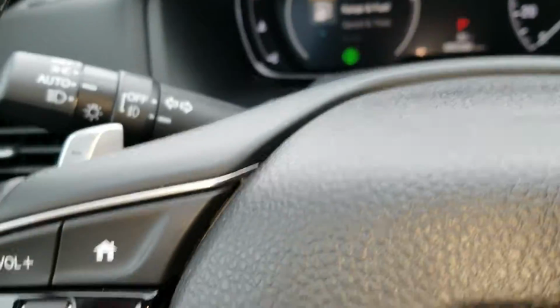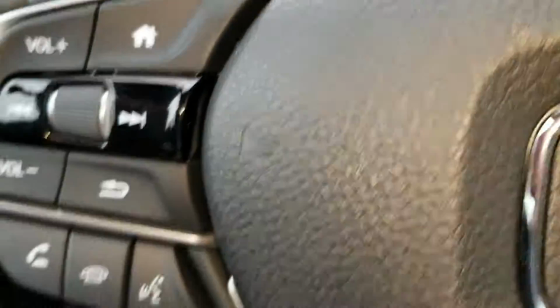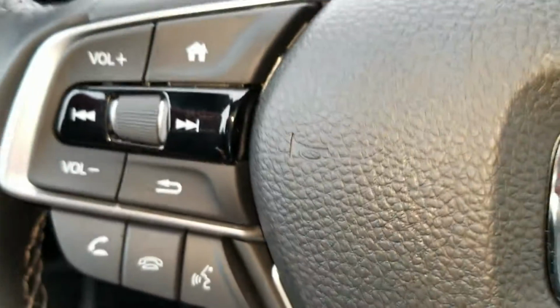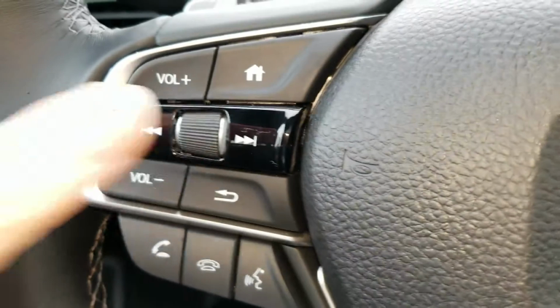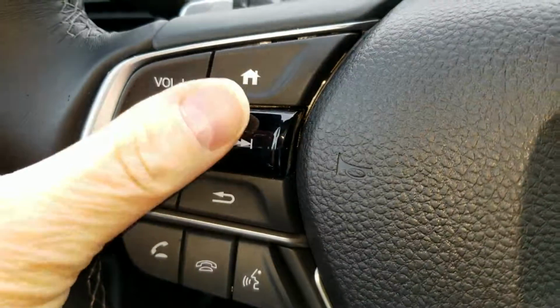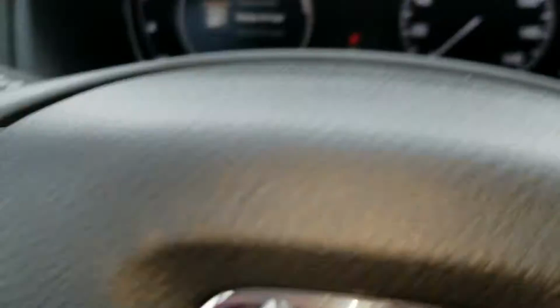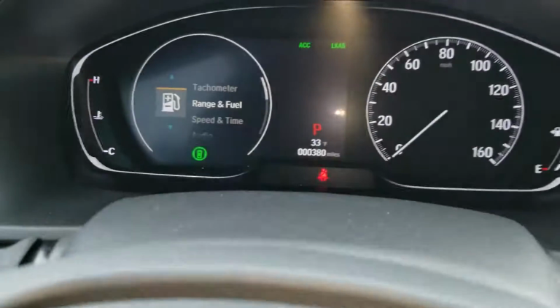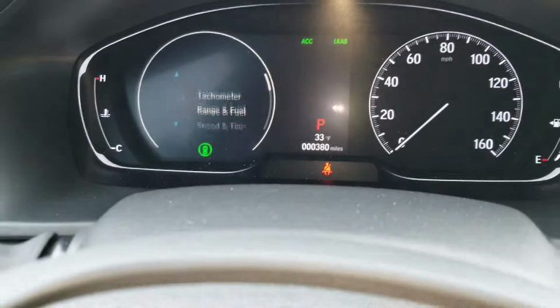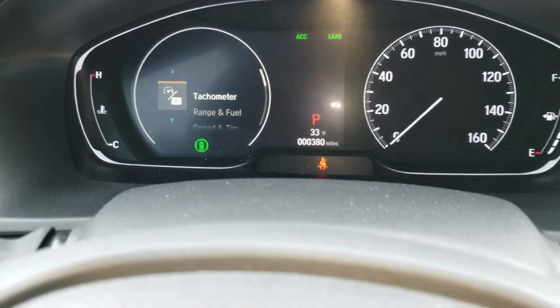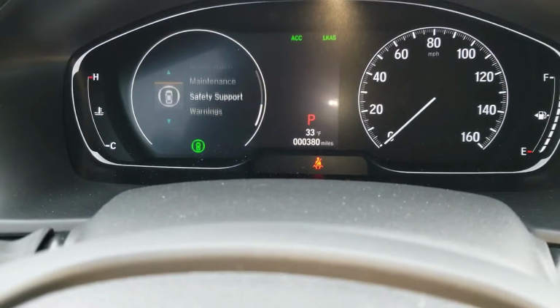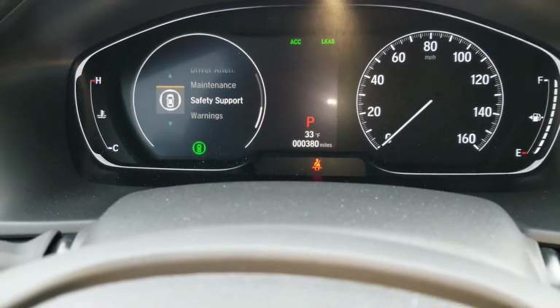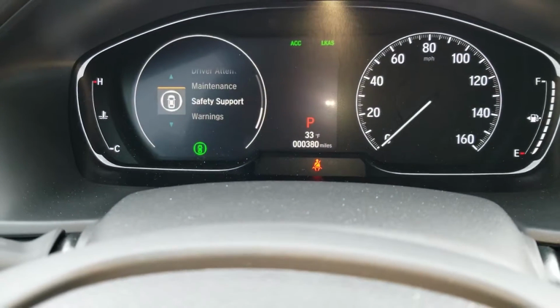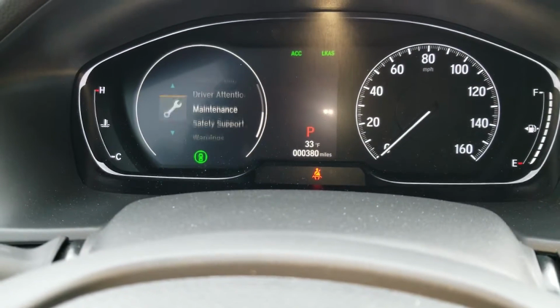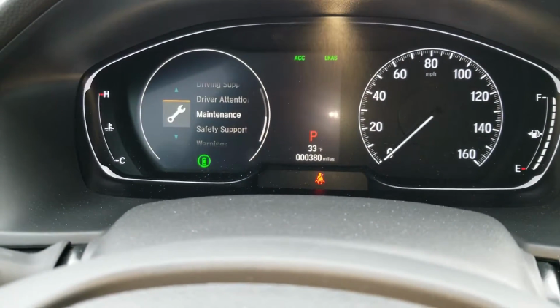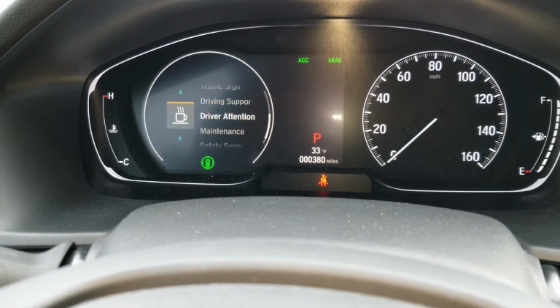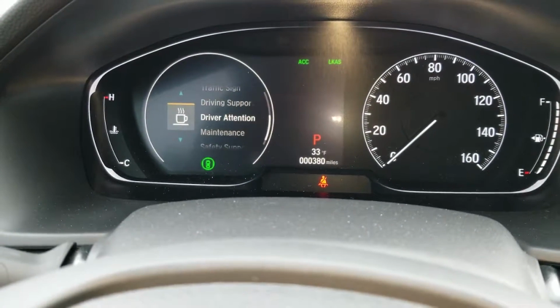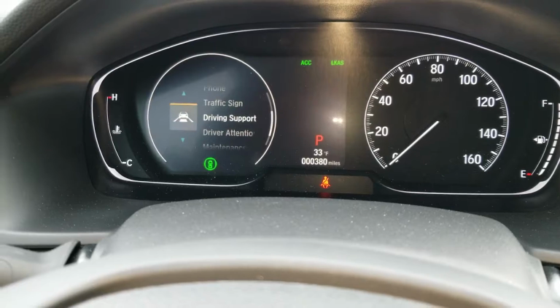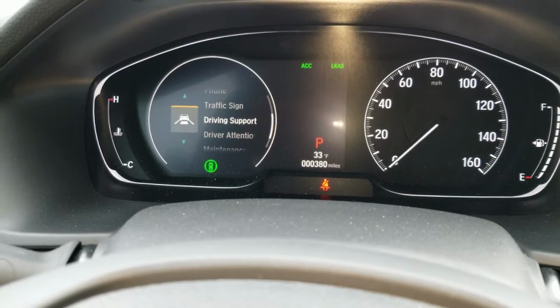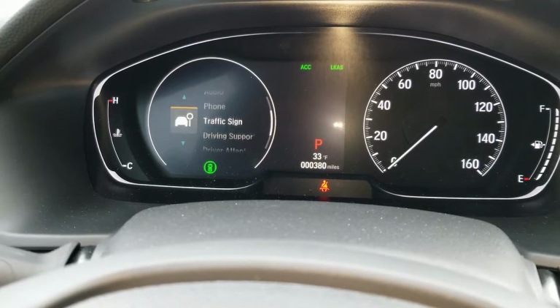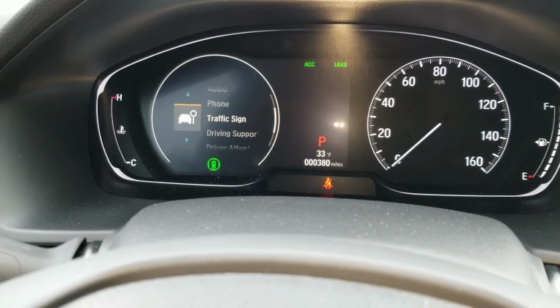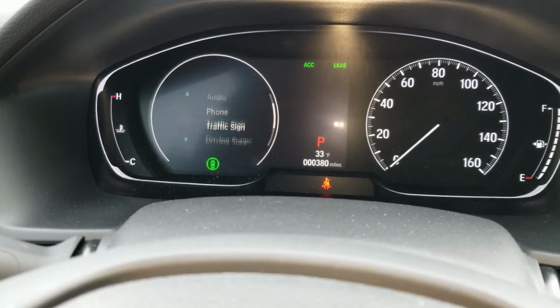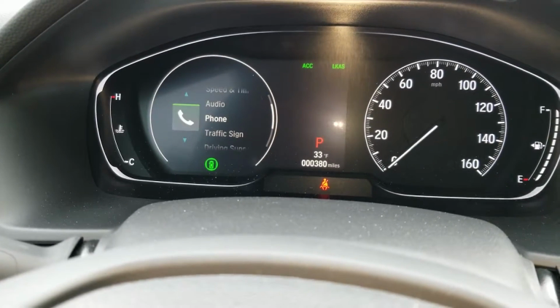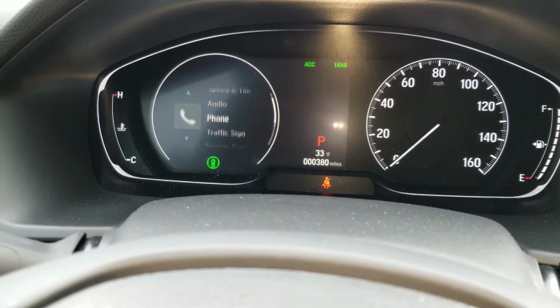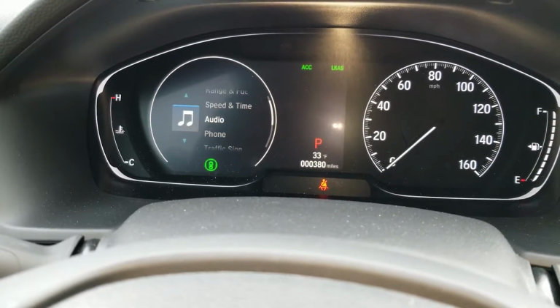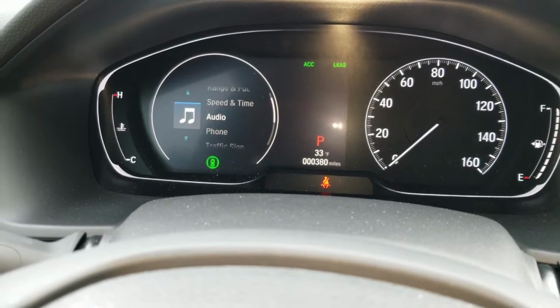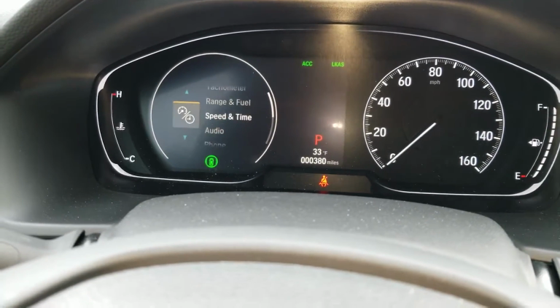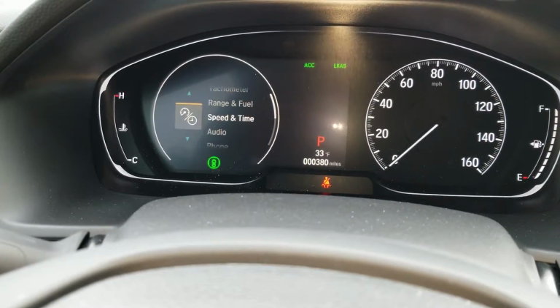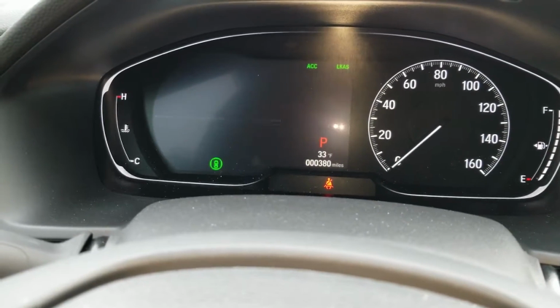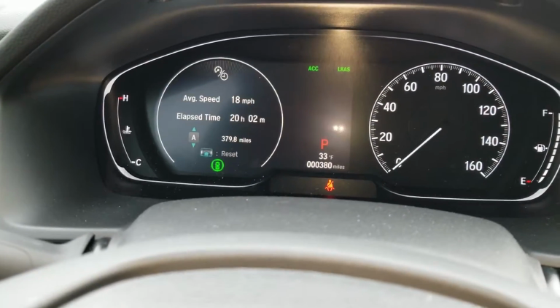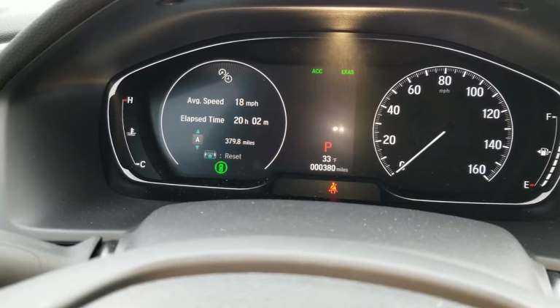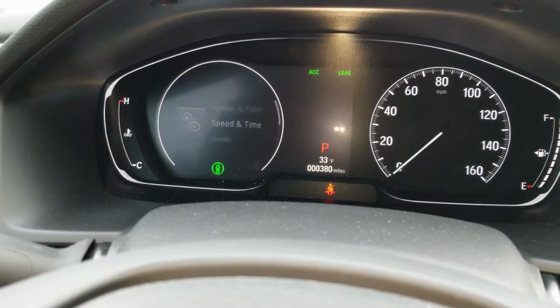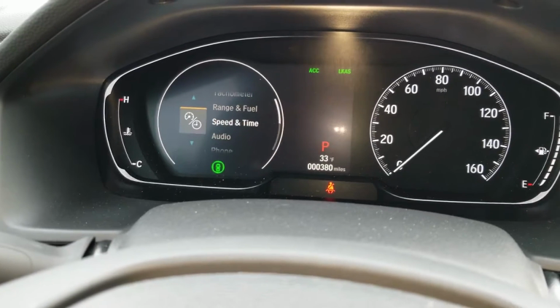The home screen over here, and then I can scroll through all the different features and whatever you like to see on your dash. So if you like to see speed and time, hit that.